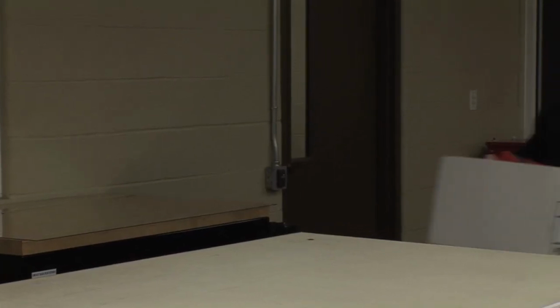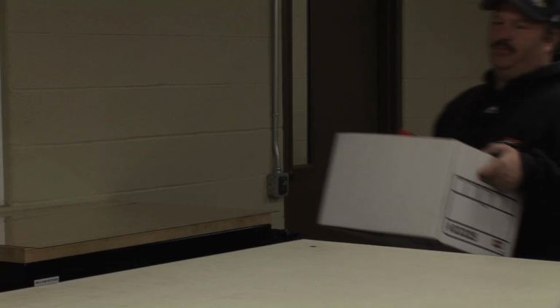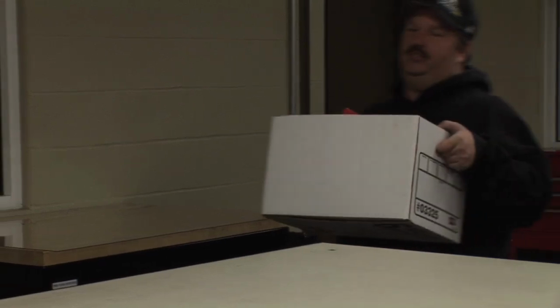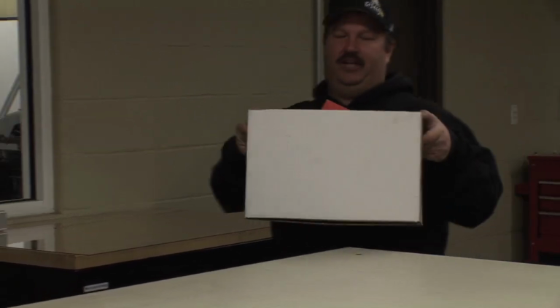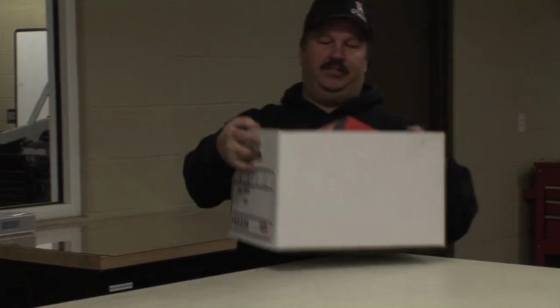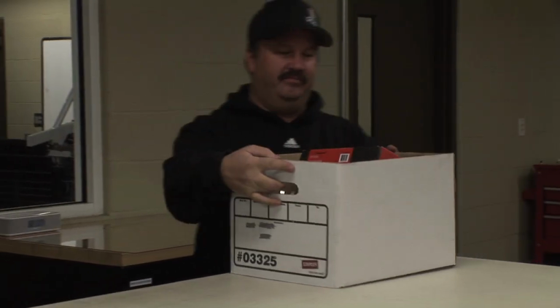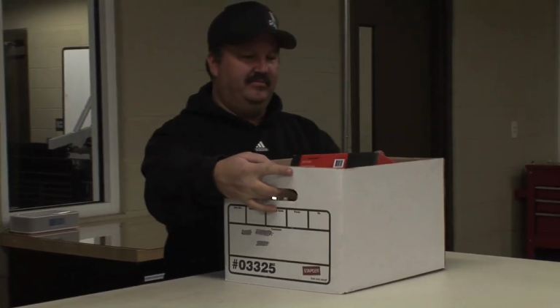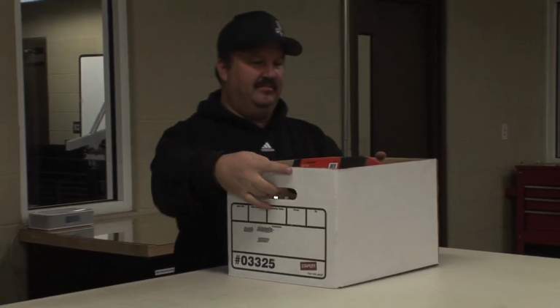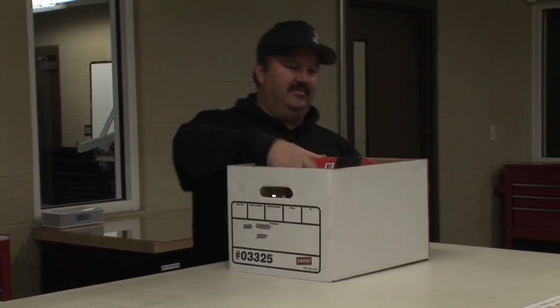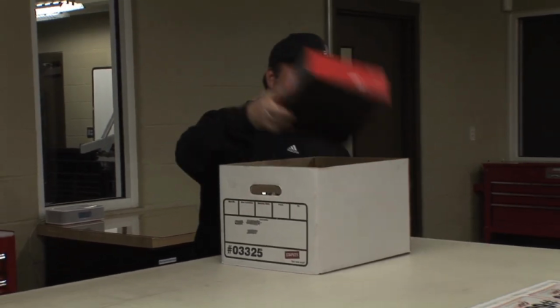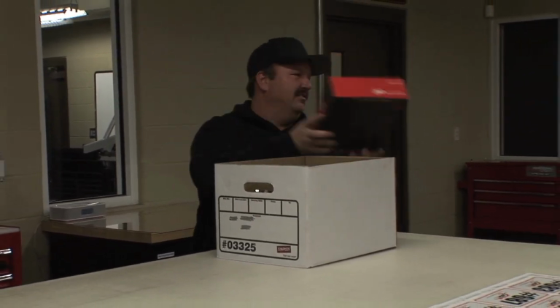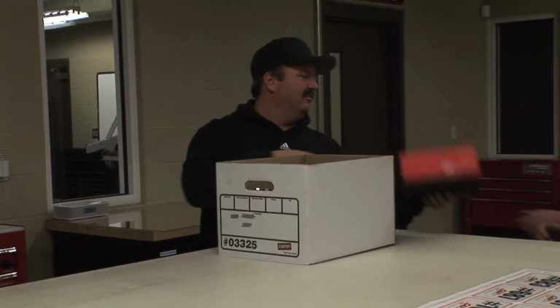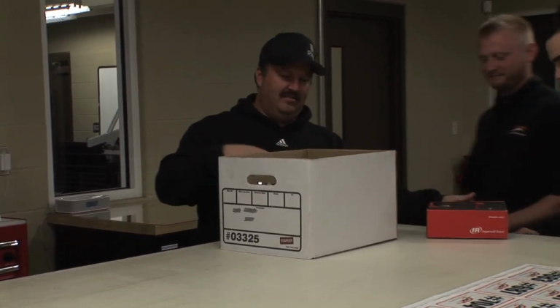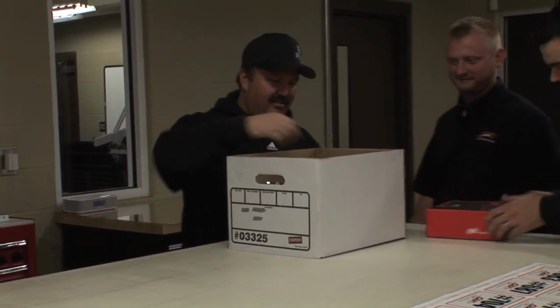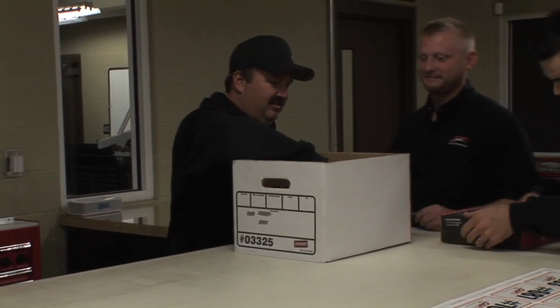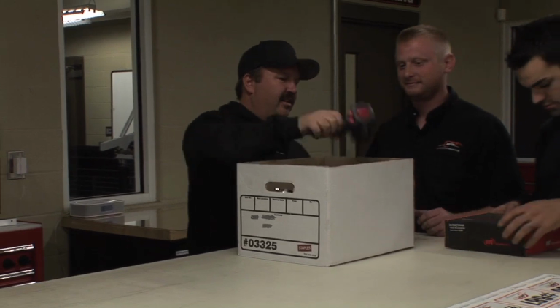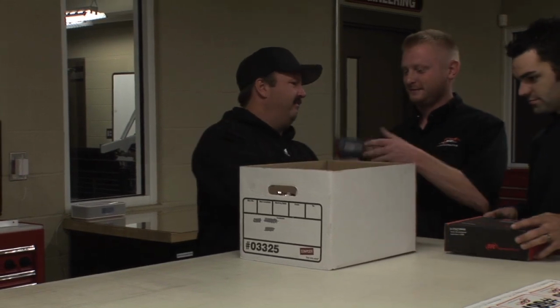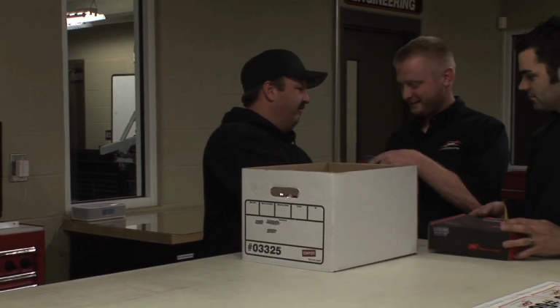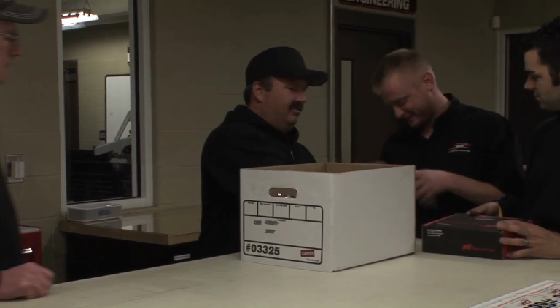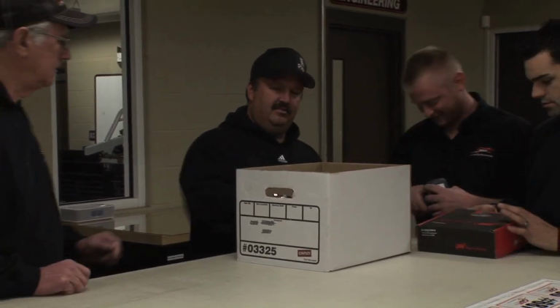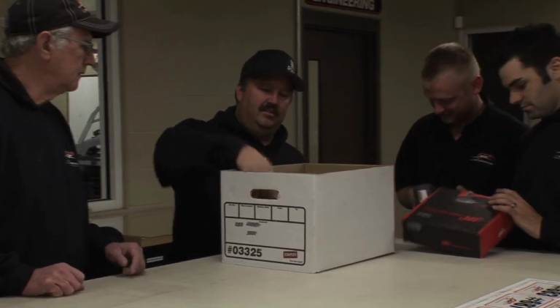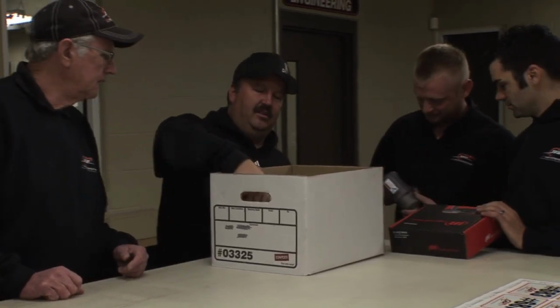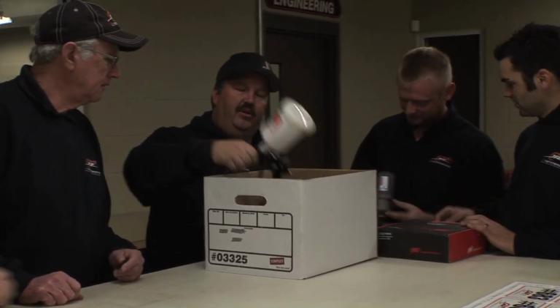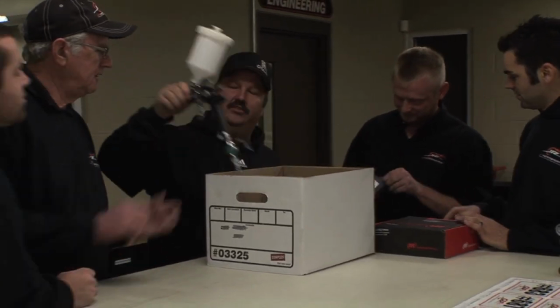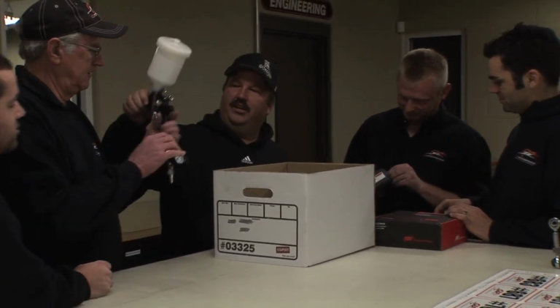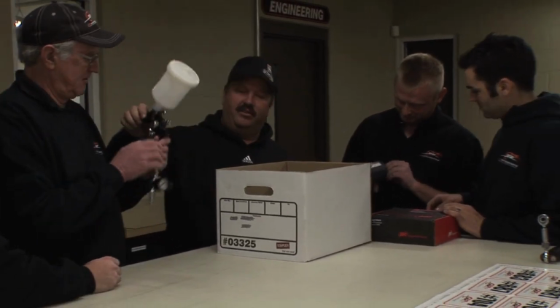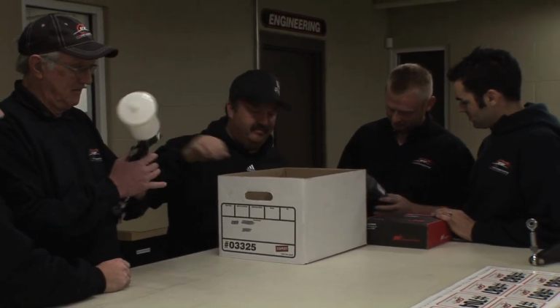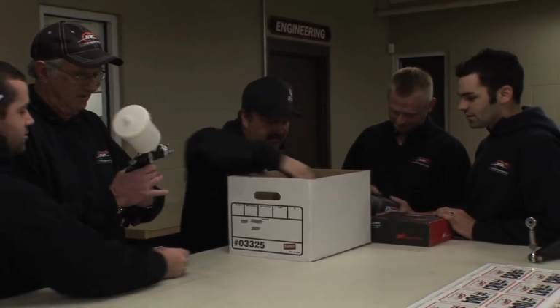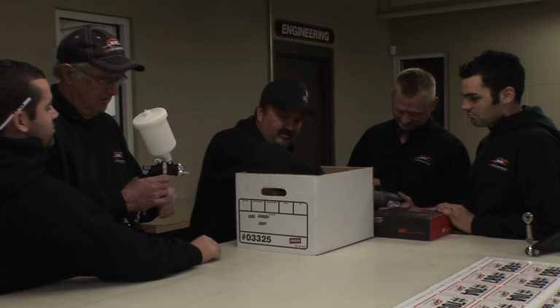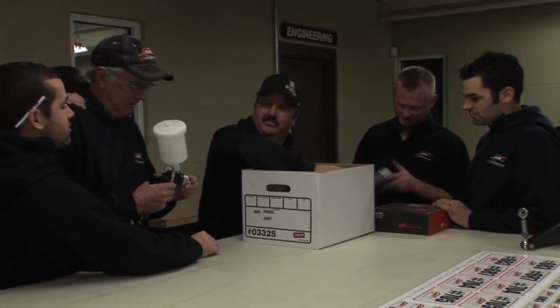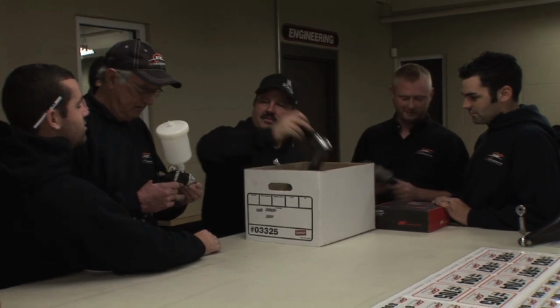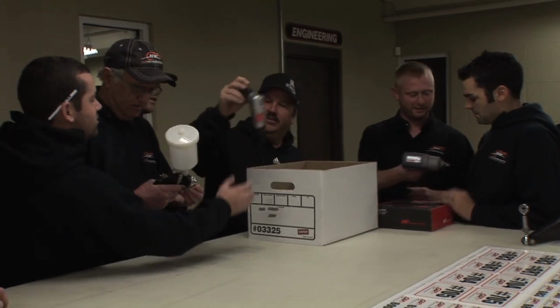I got y'all some presents. There you go, Willie — there's one for your late model. There you go, yard stick.